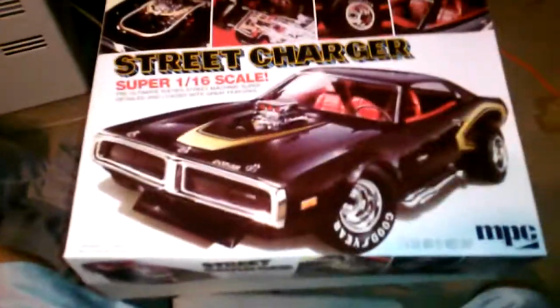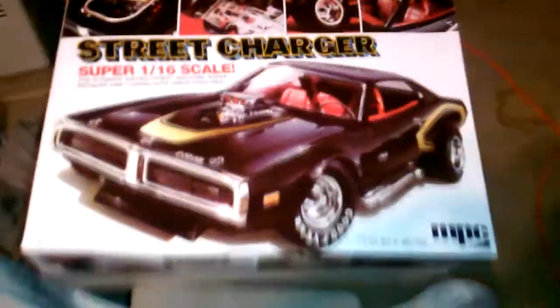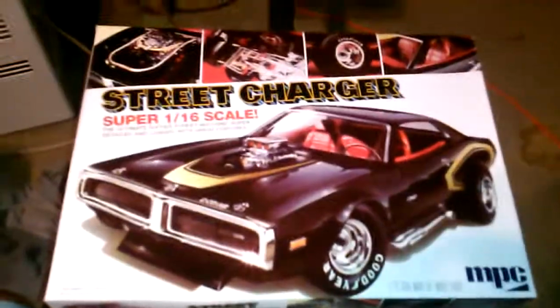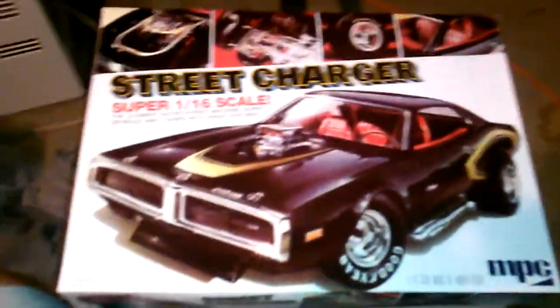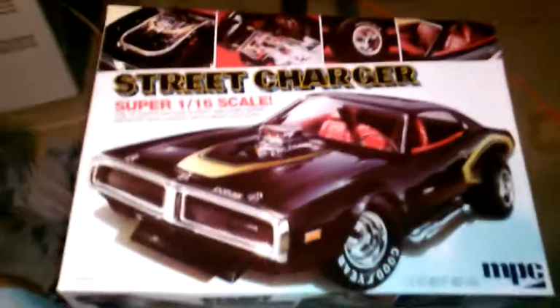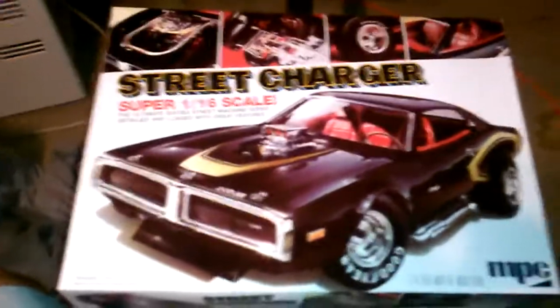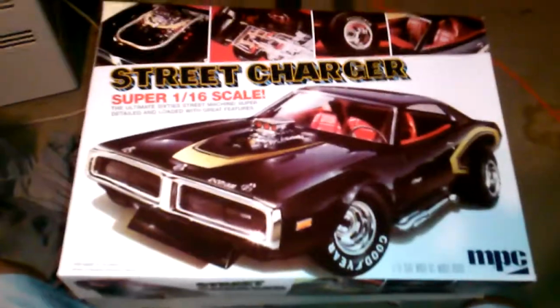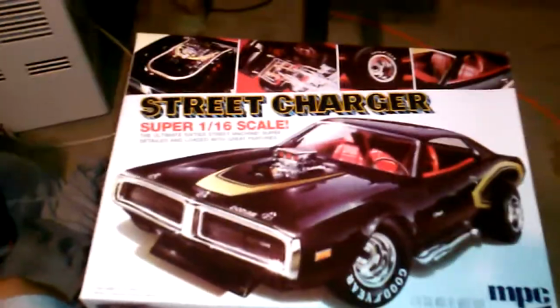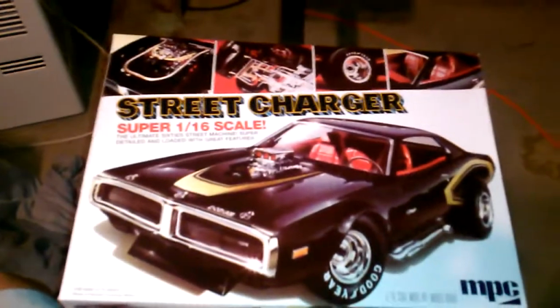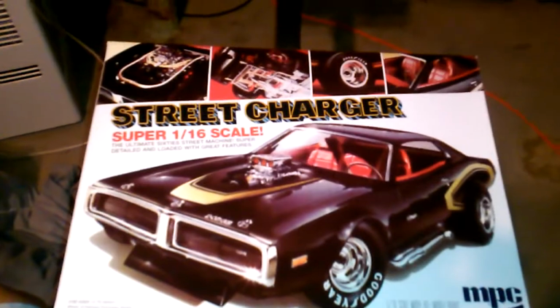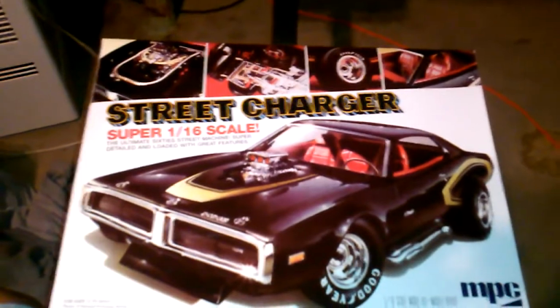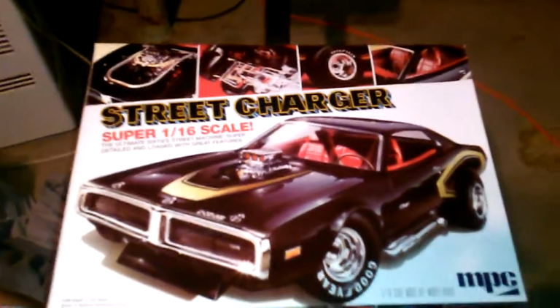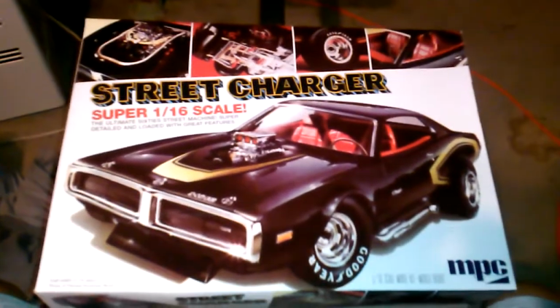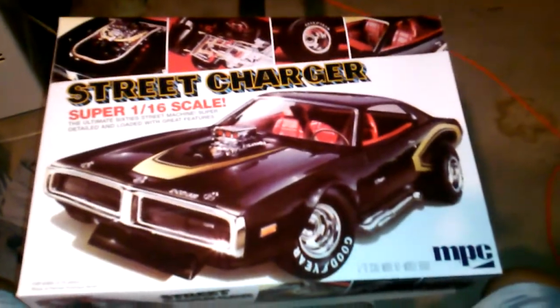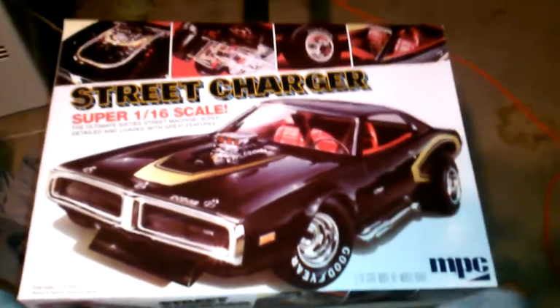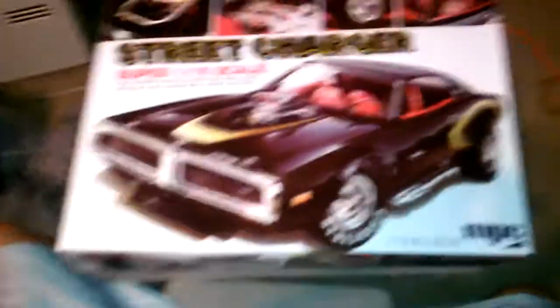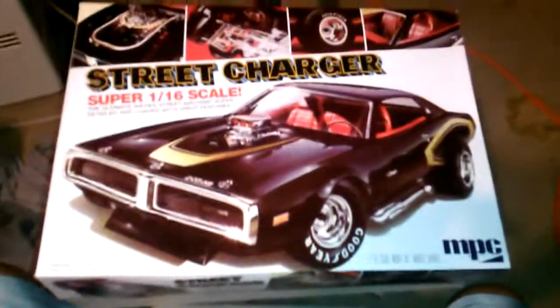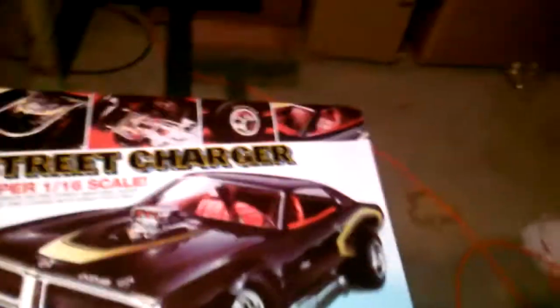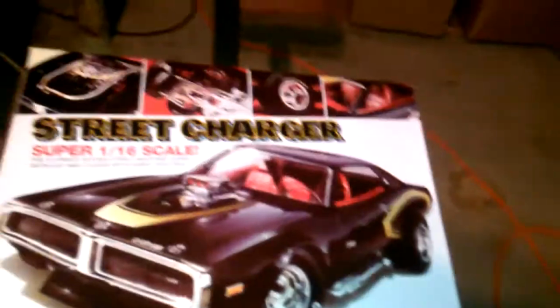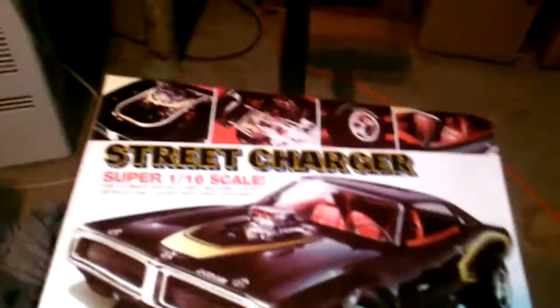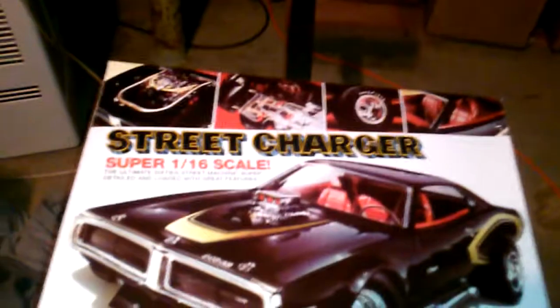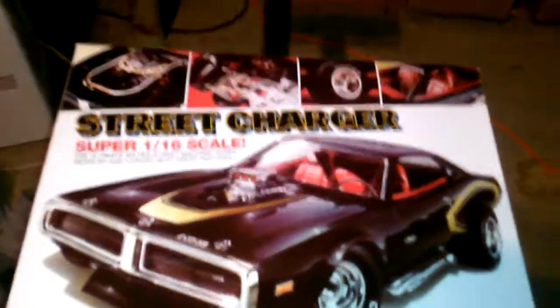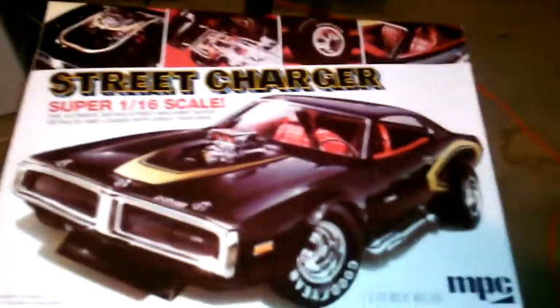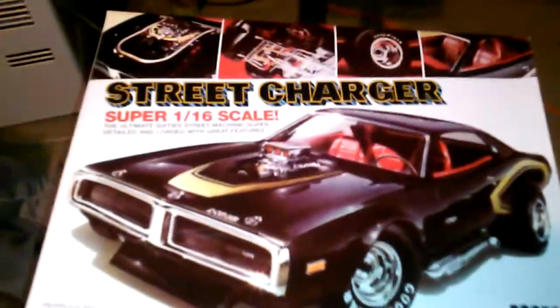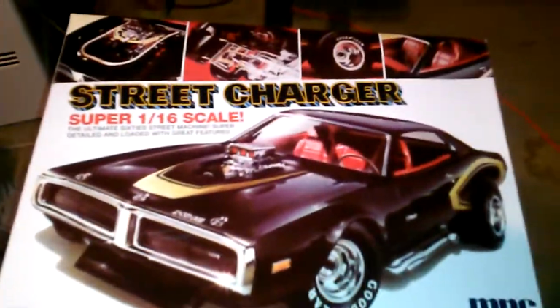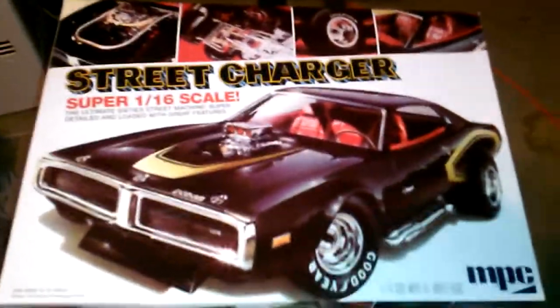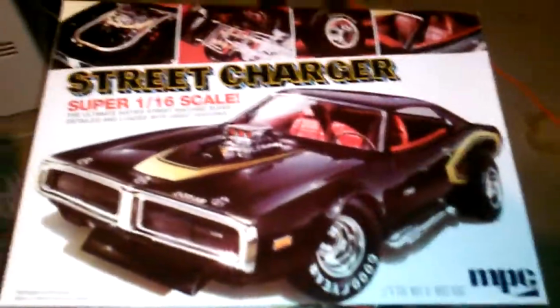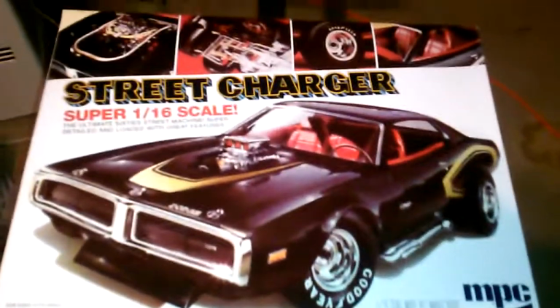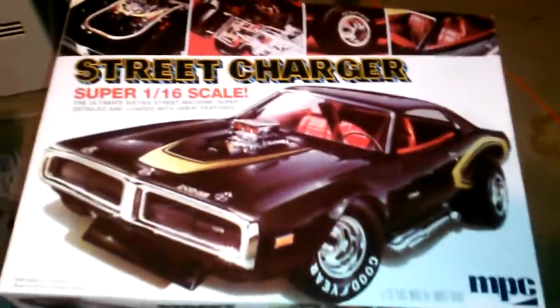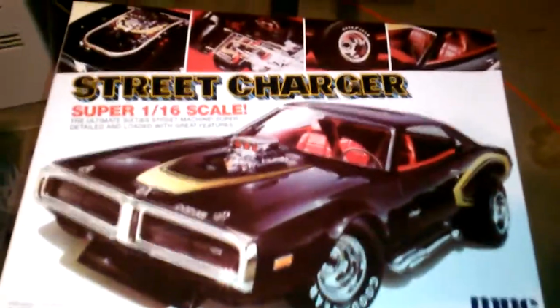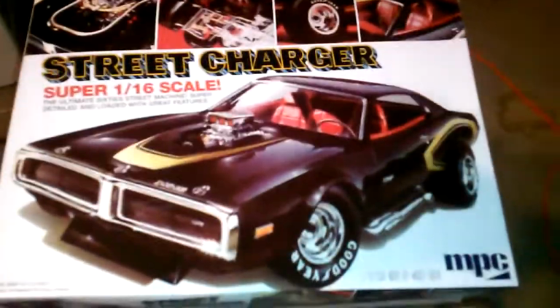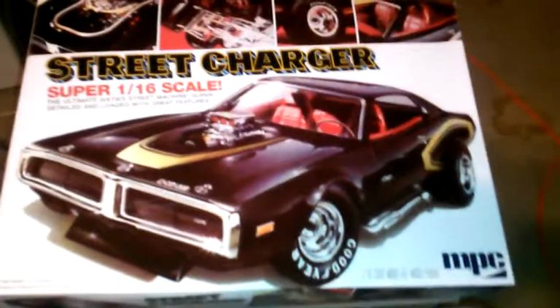Hey guys, how's it going? It's me again. This is my contest entry video for Corvair Guy 69's model contest. I figured I'm gonna build the model anyways, might as well enter it in a contest.